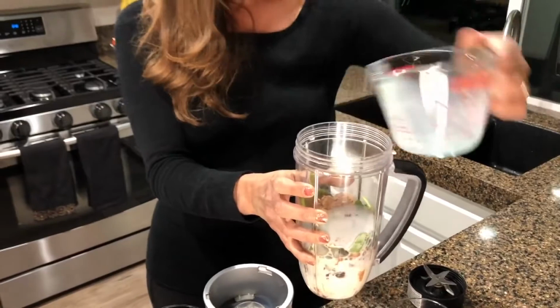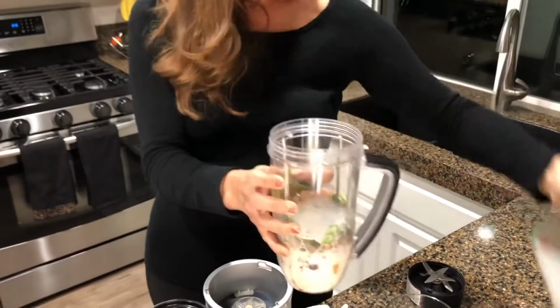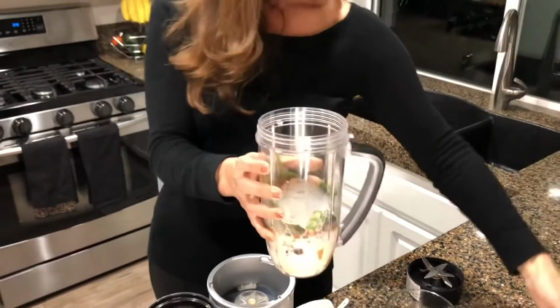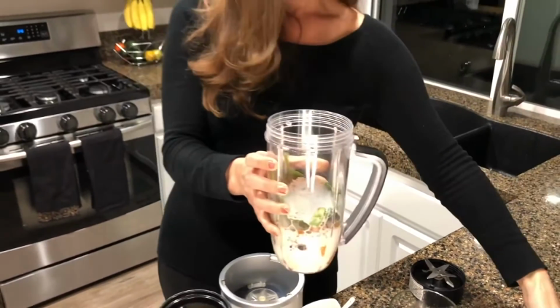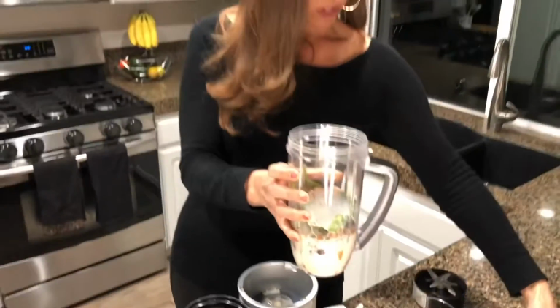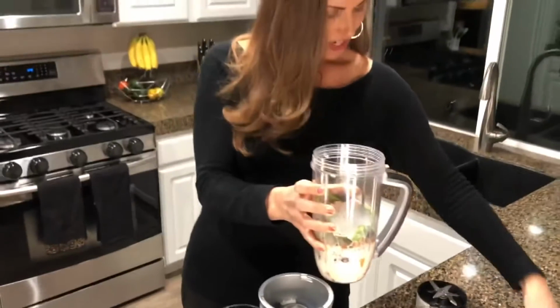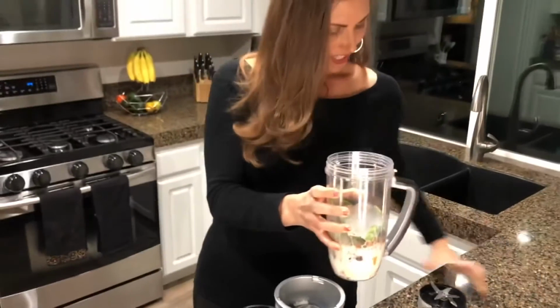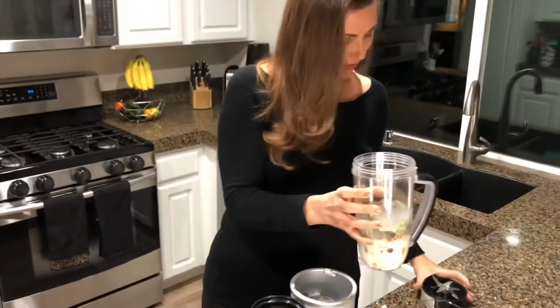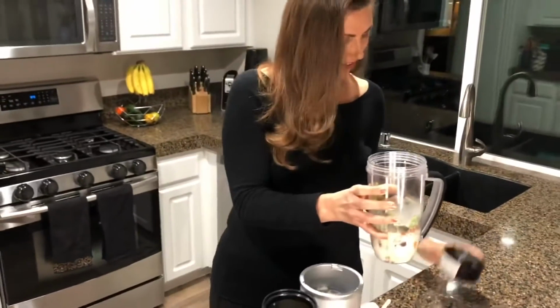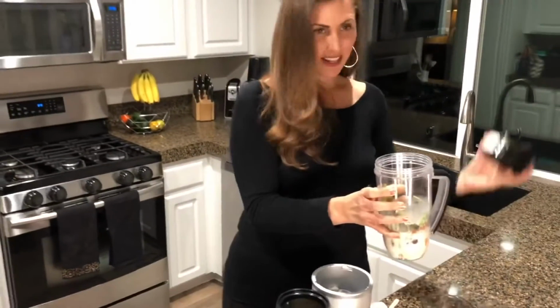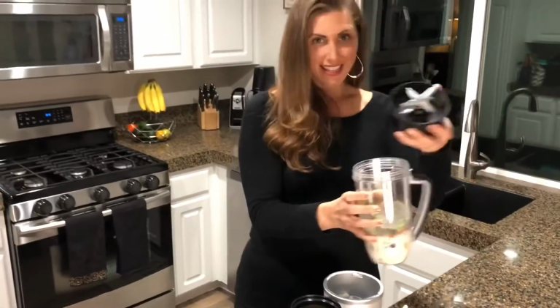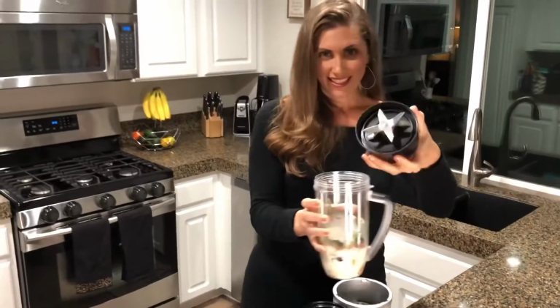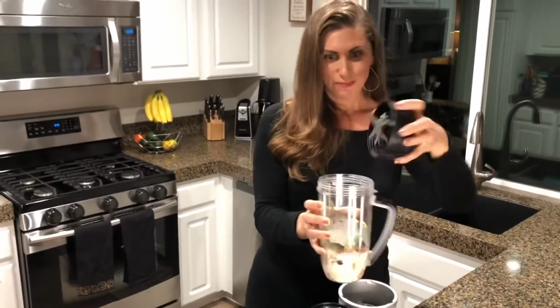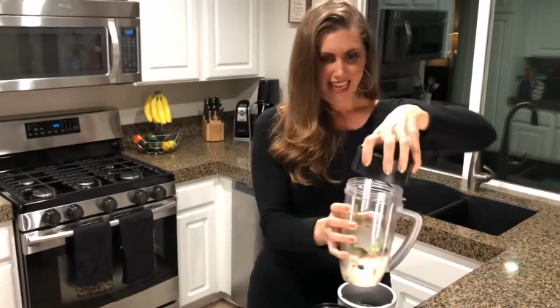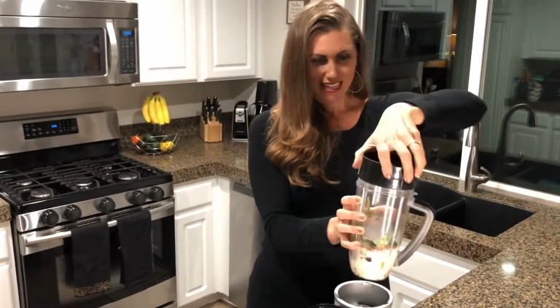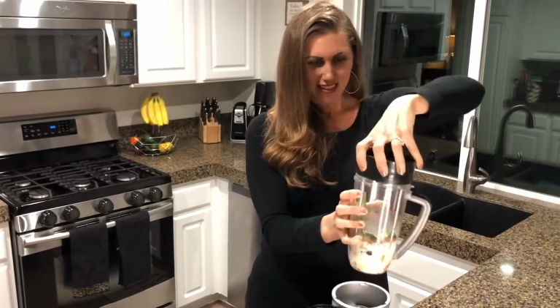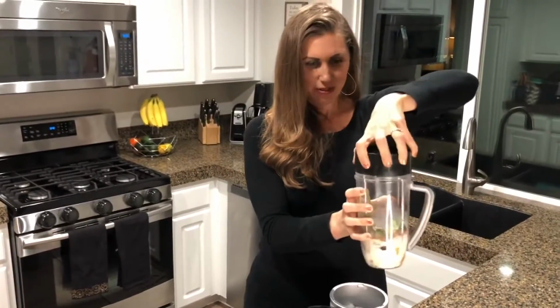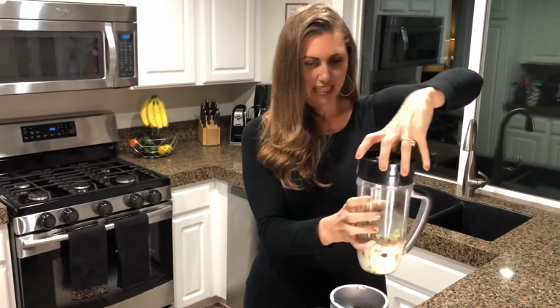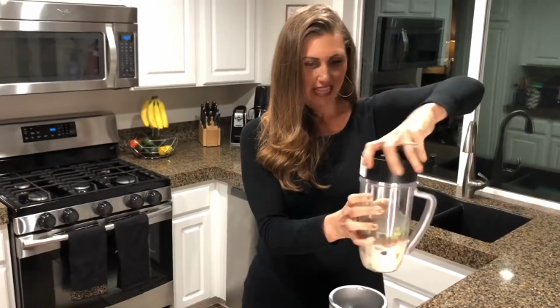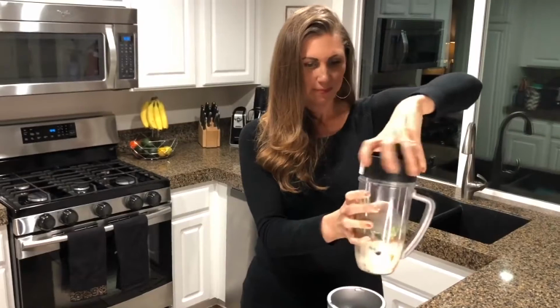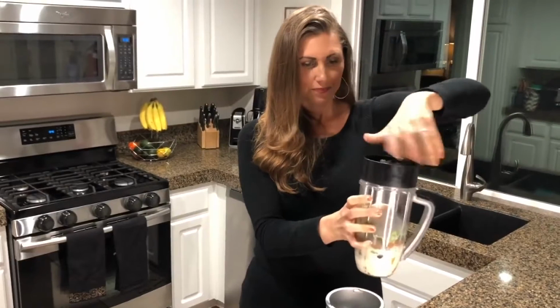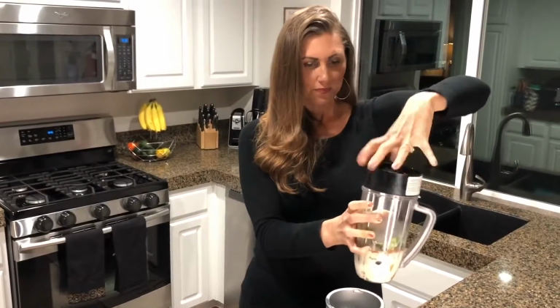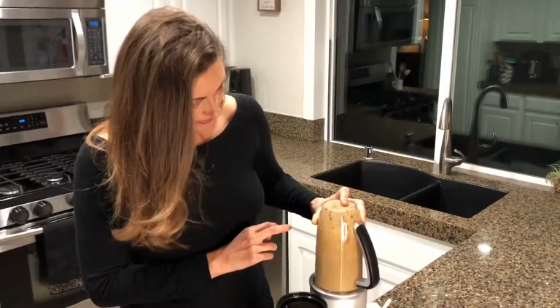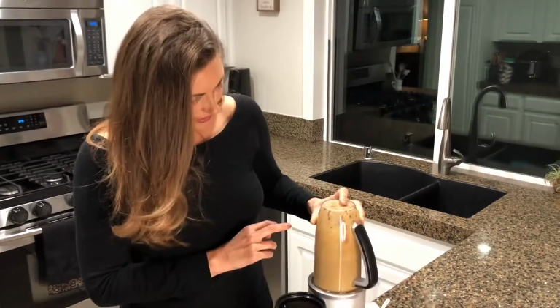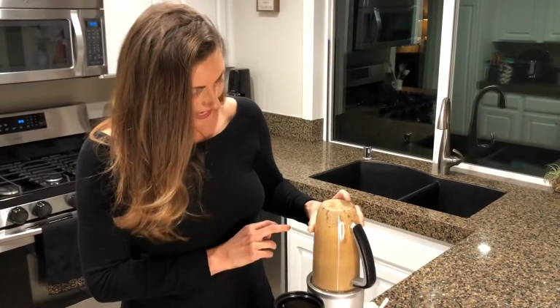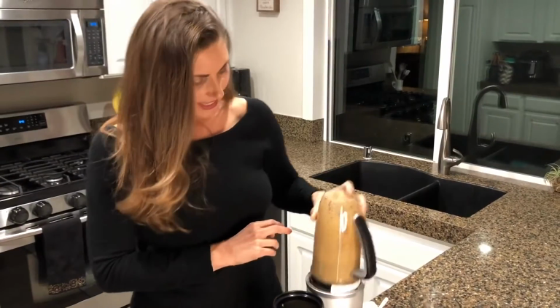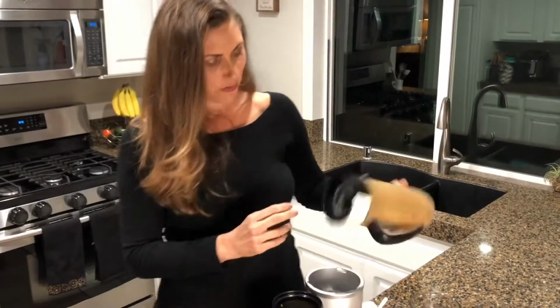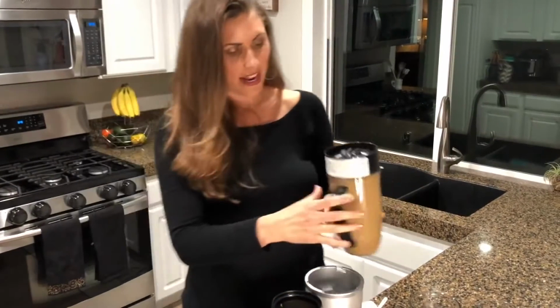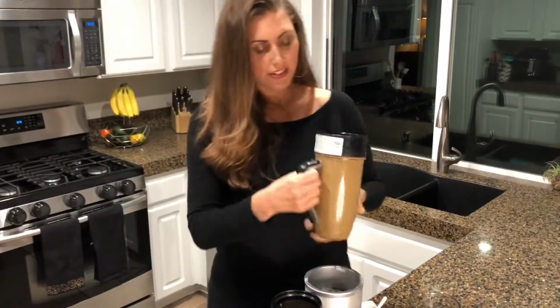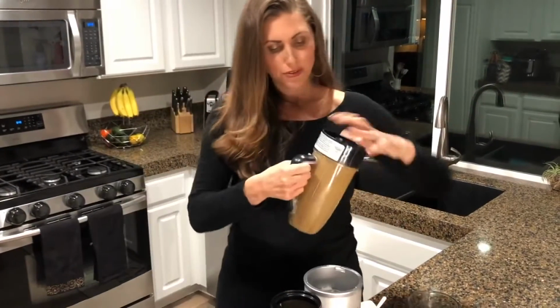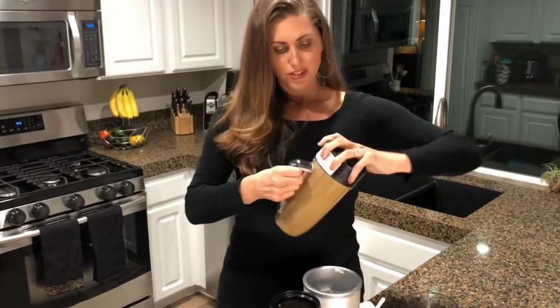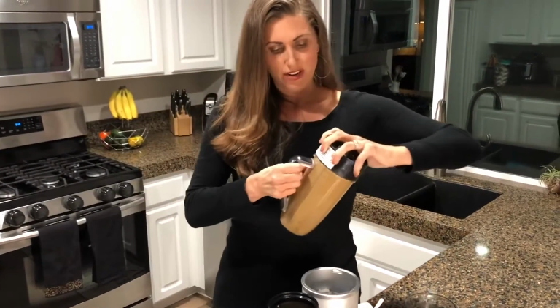So simple. You just put on the blade — the NutriBlast blade — and it is ready to drink.